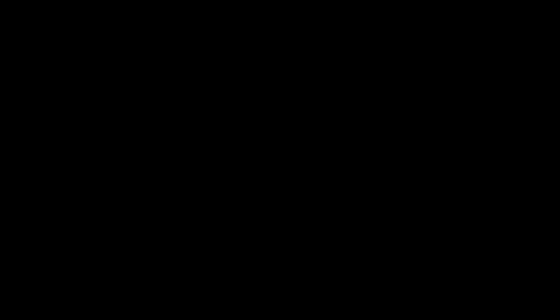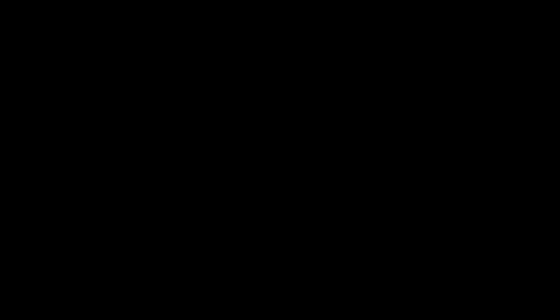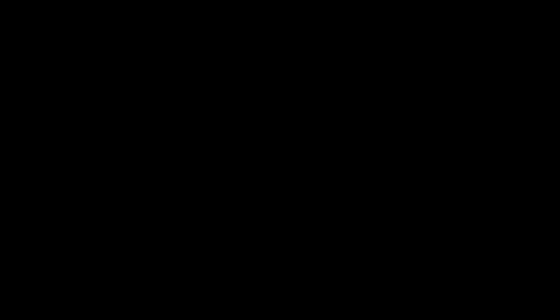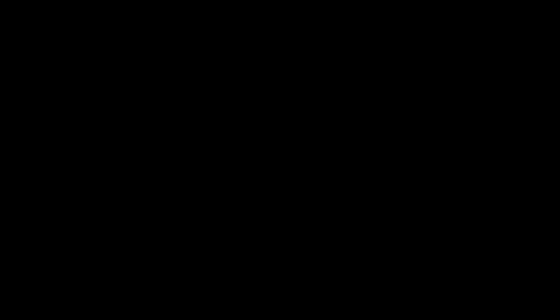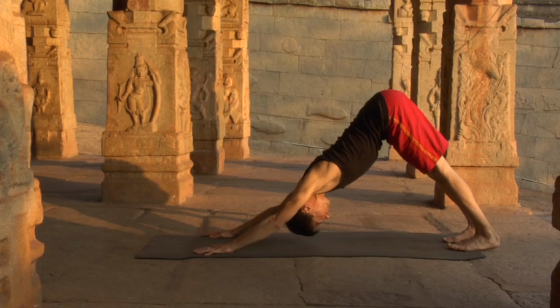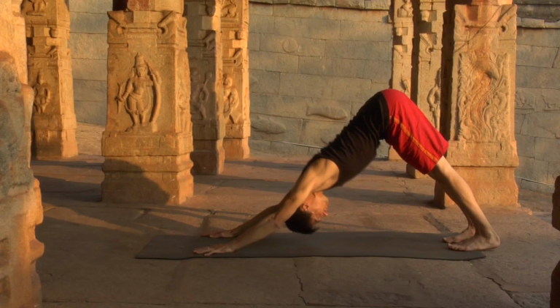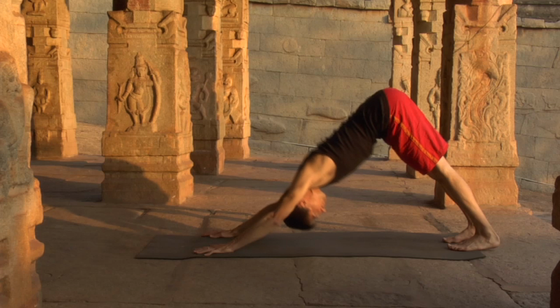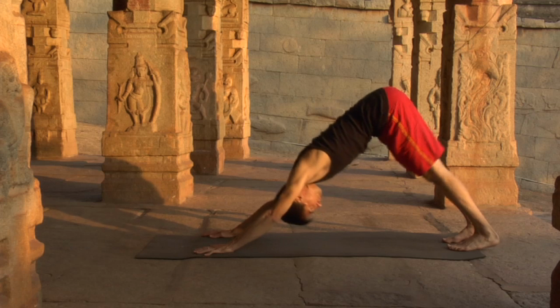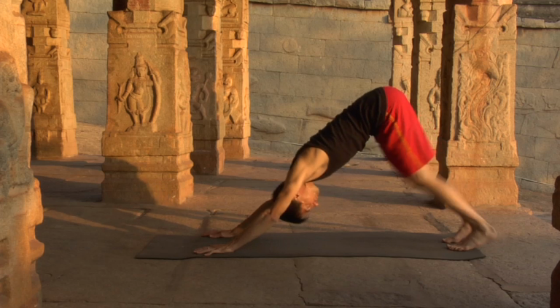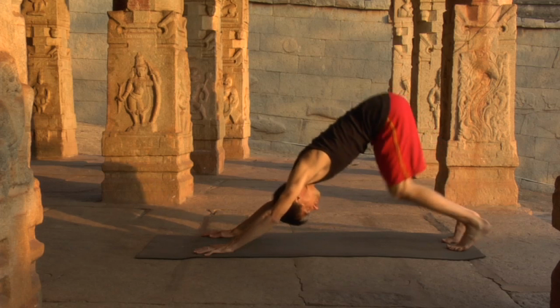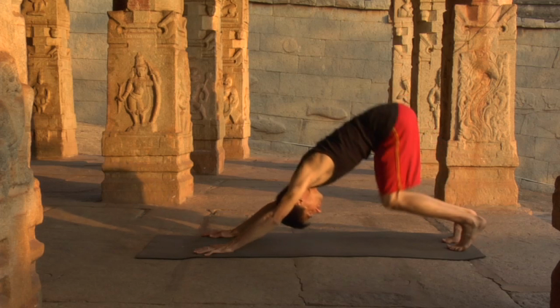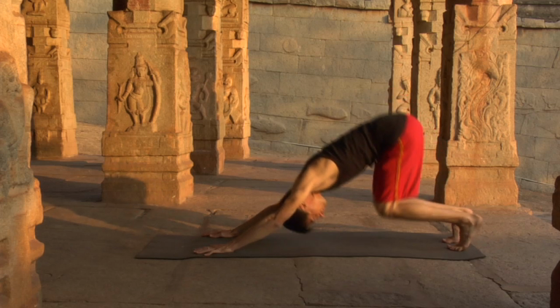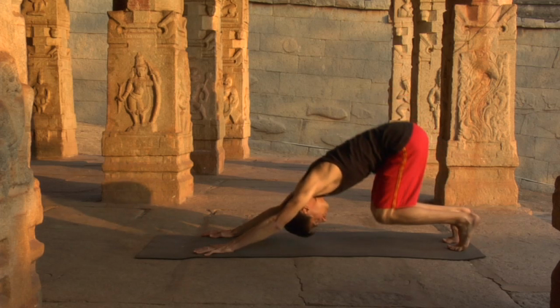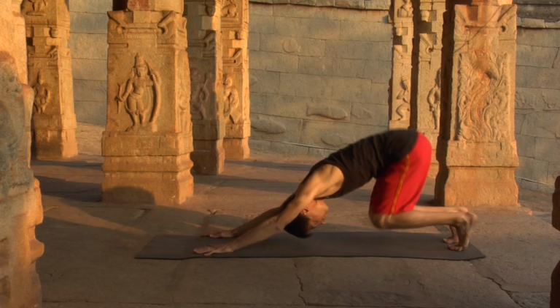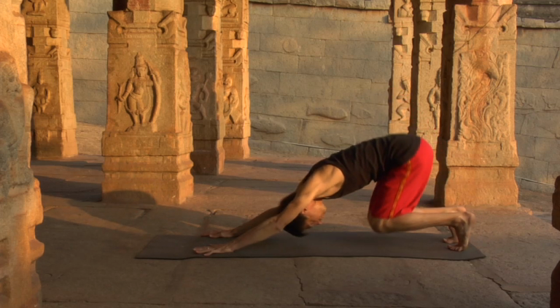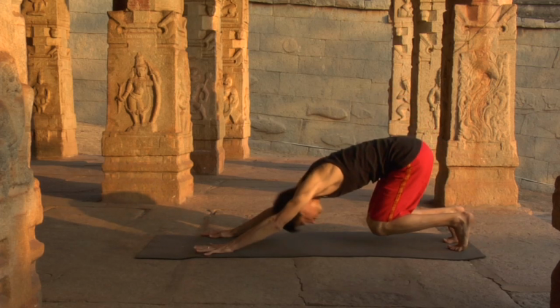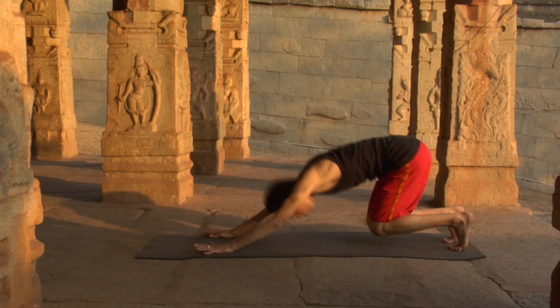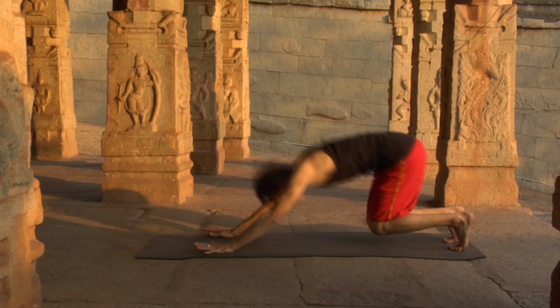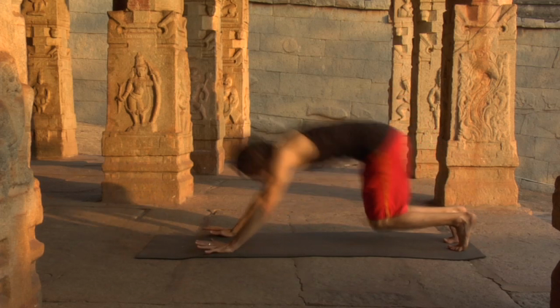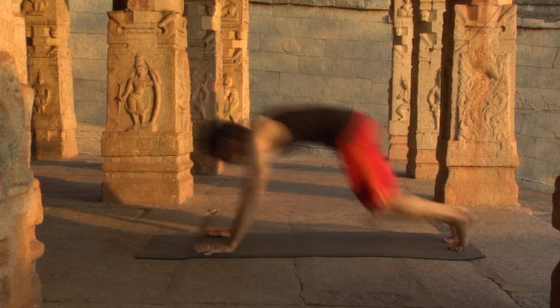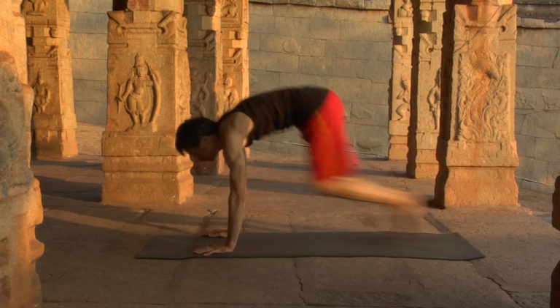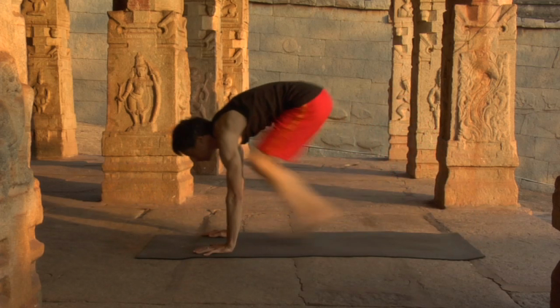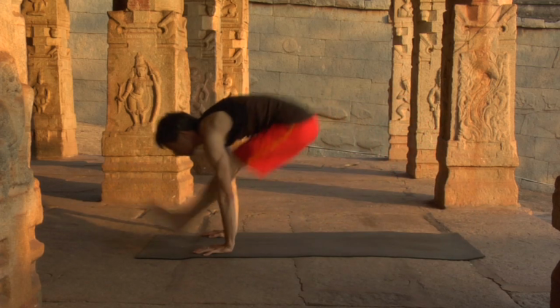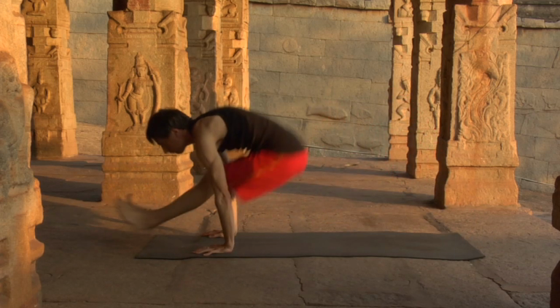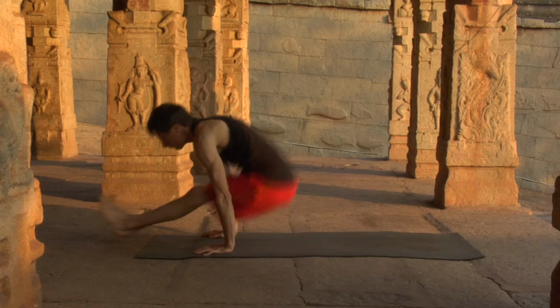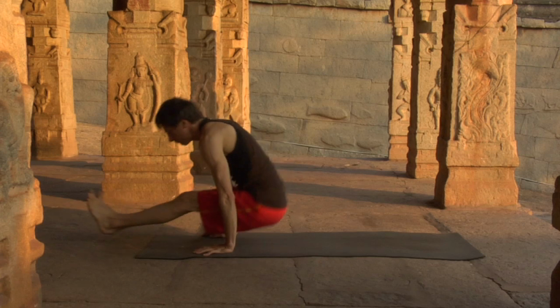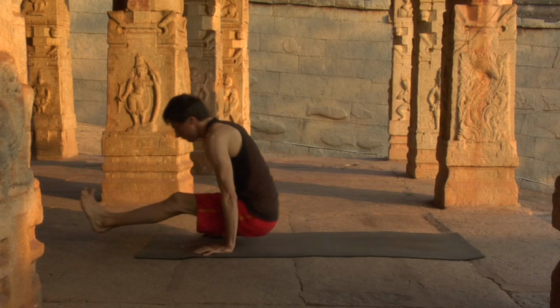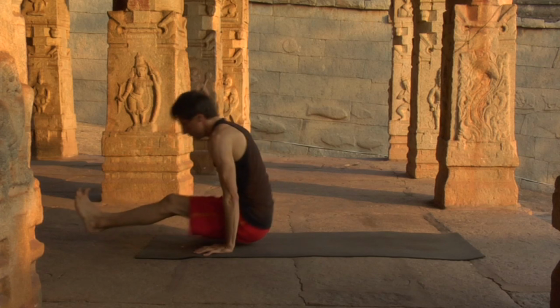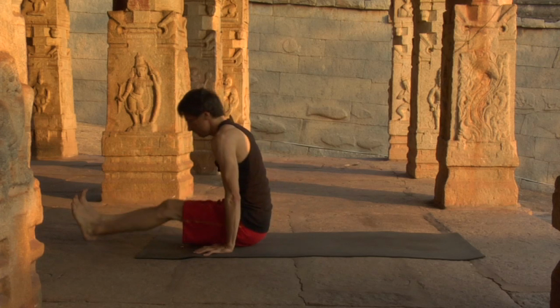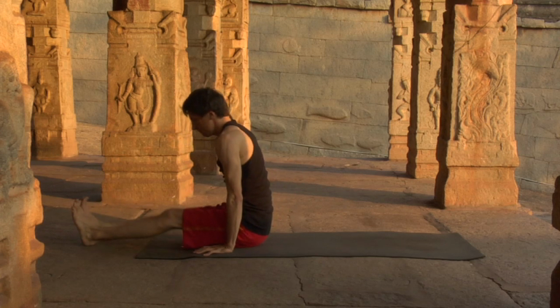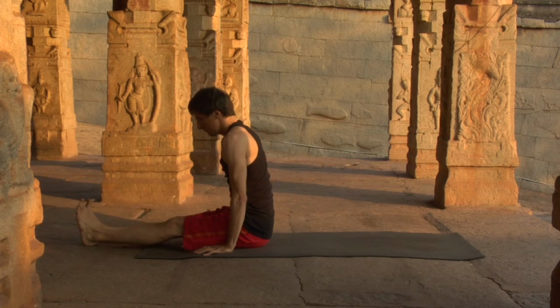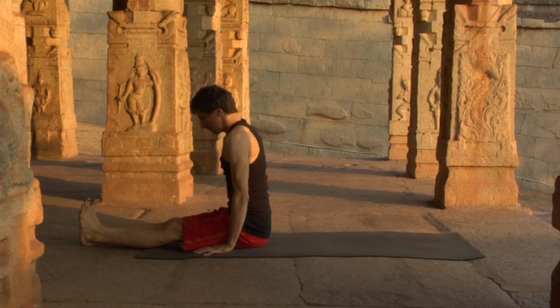Once more — down dog, crouch, whole body ready for action. Inhale, push off the feet, shoot the legs forward. Stabilize the arms, and dandasana.